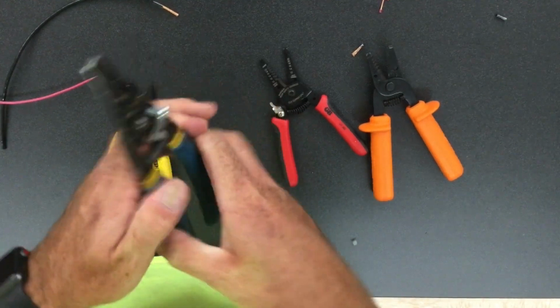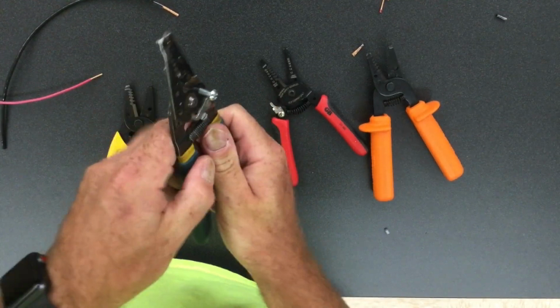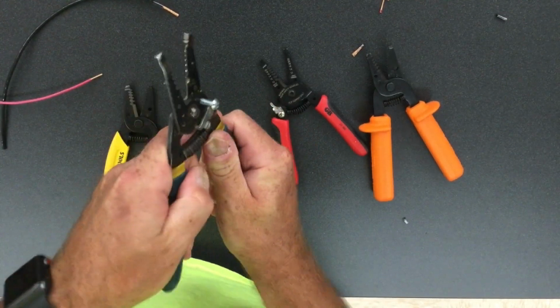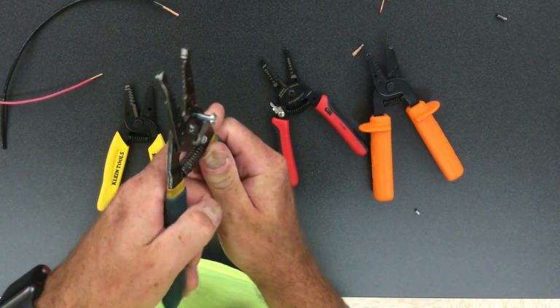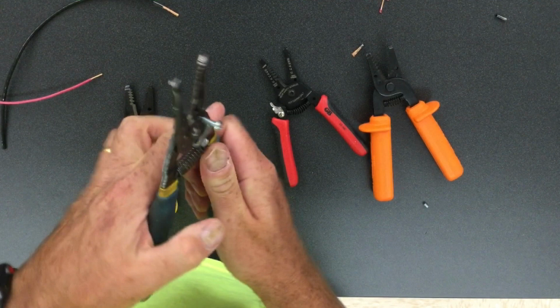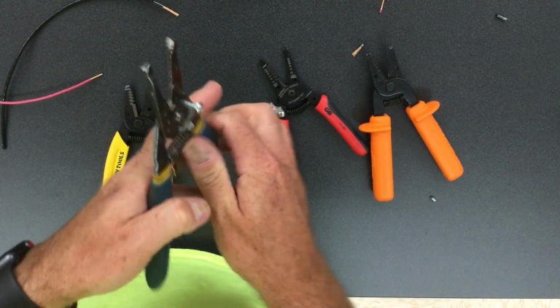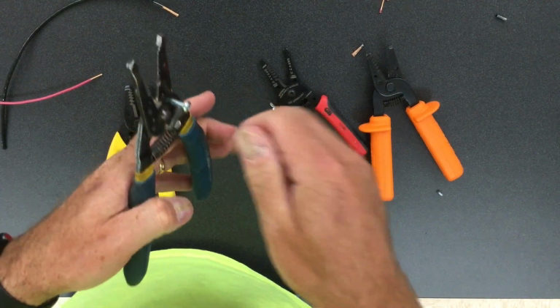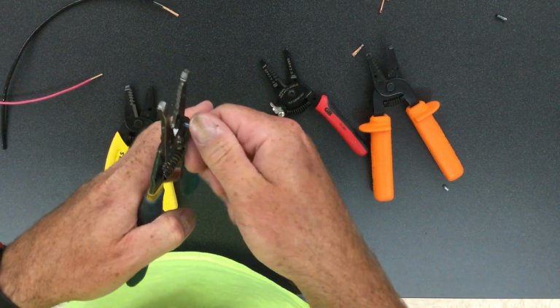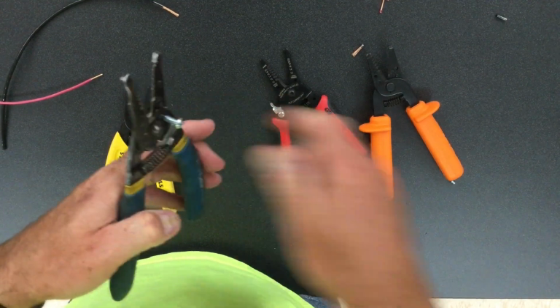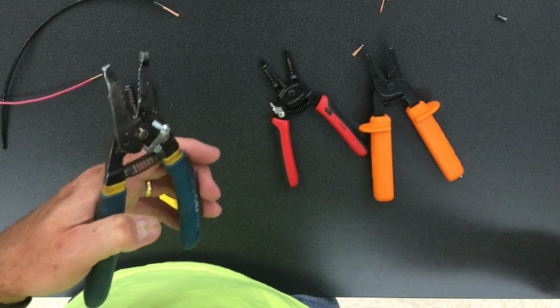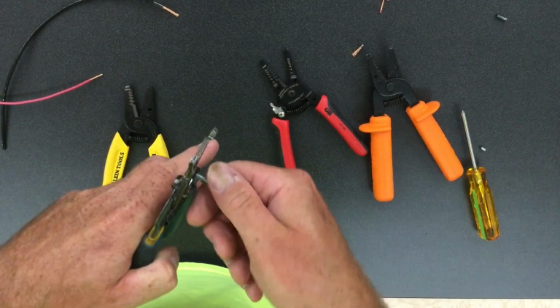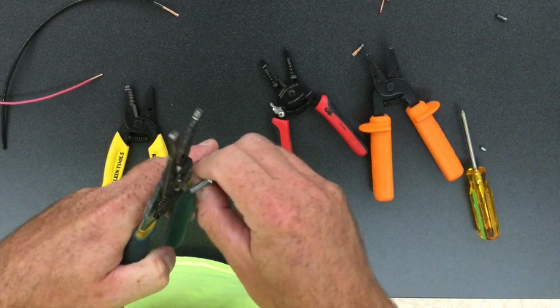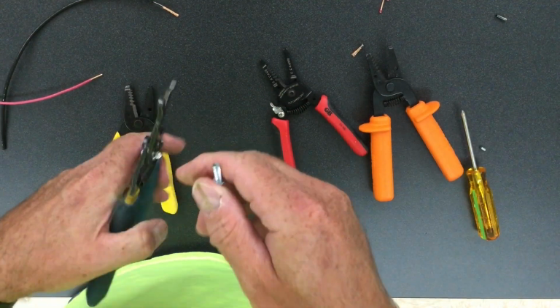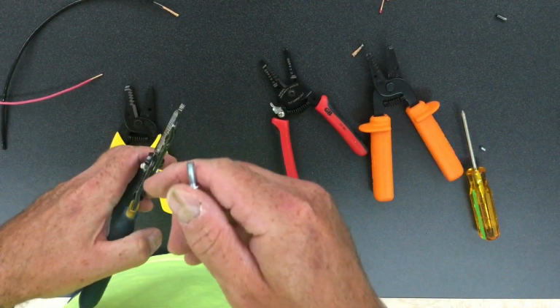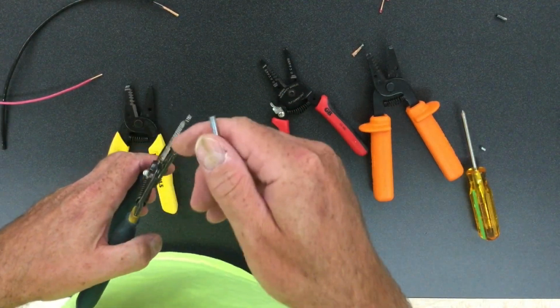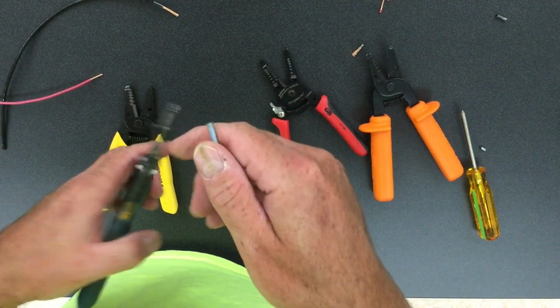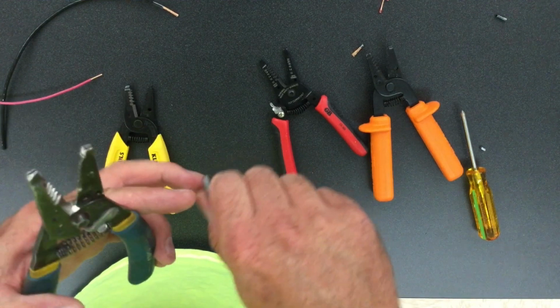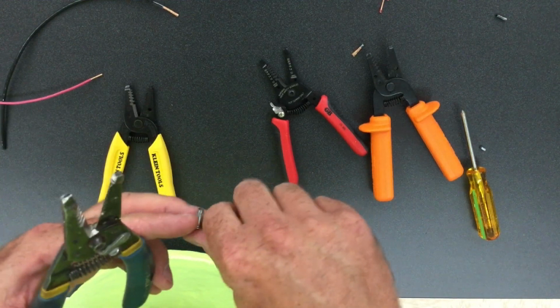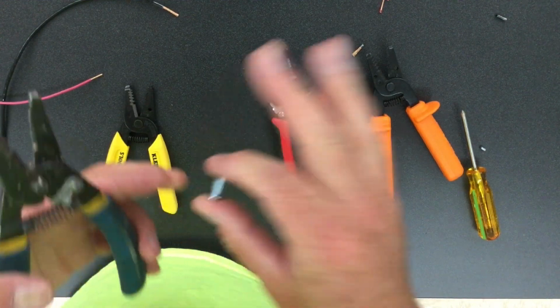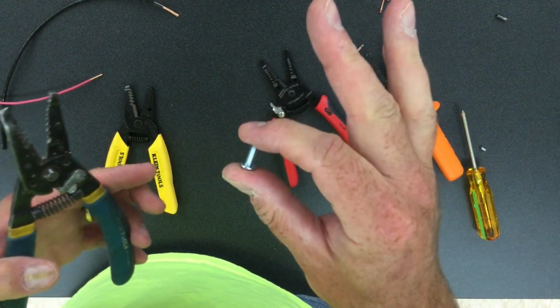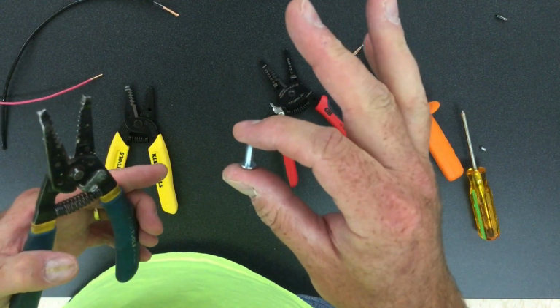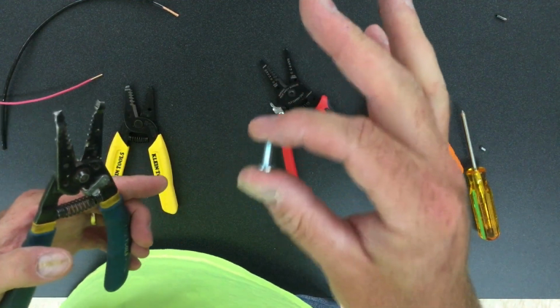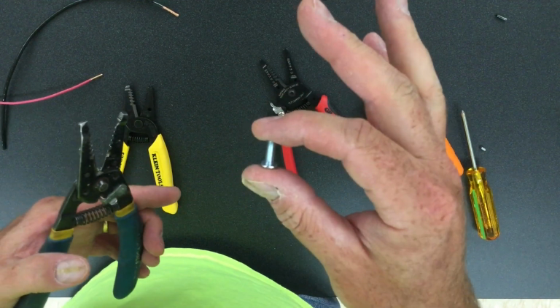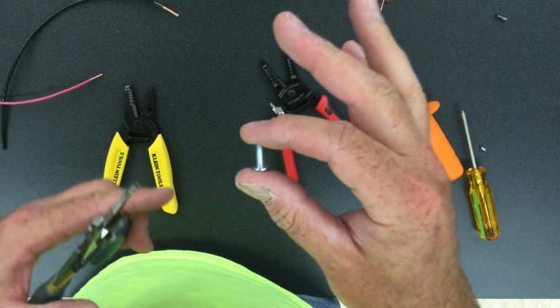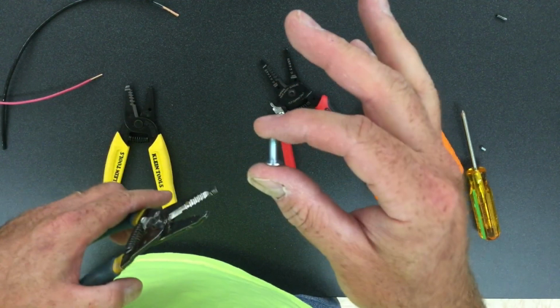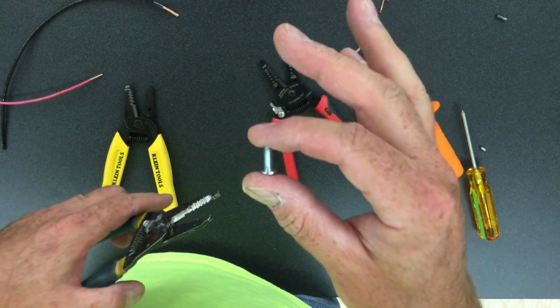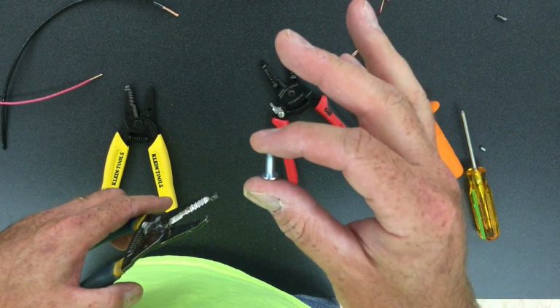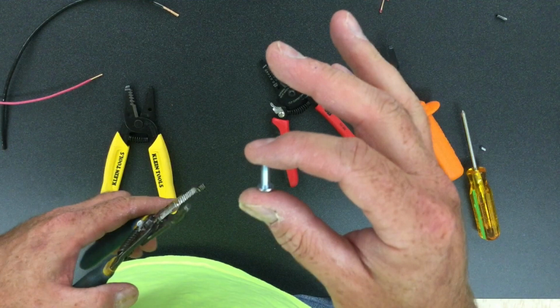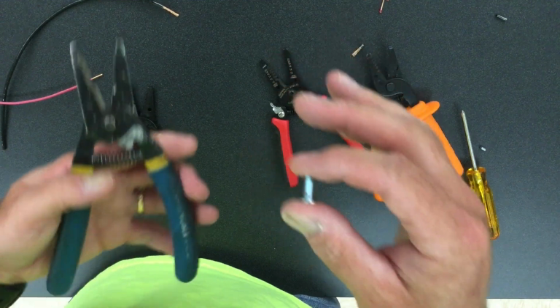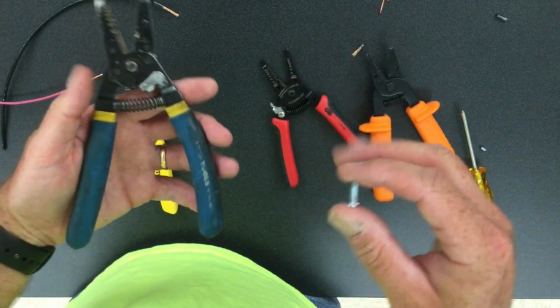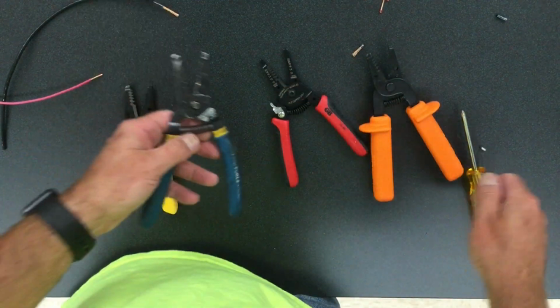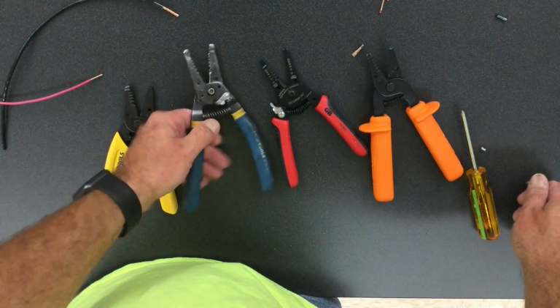This tool is okay for this in a pinch. You thread it out and you have yourself a shorter screw. If you strip the front of it and it won't catch or something like that, you can use these in a pinch.